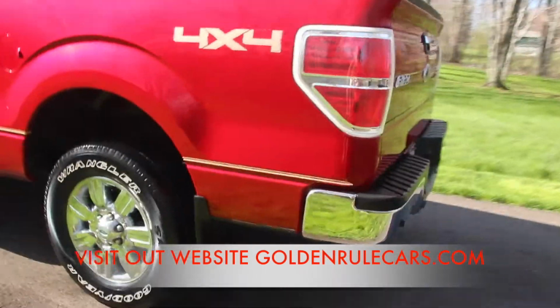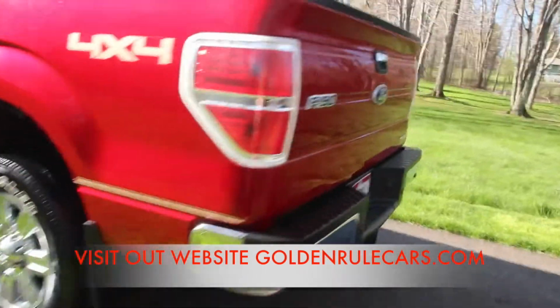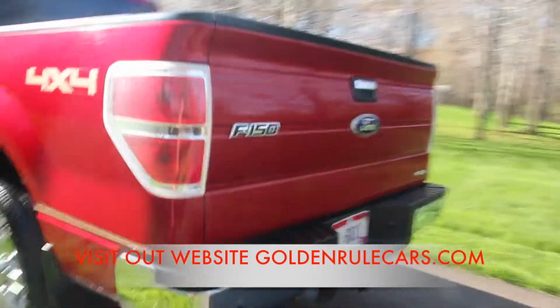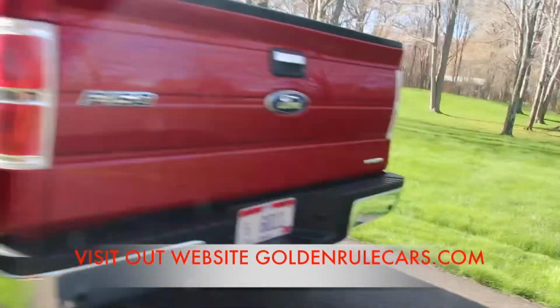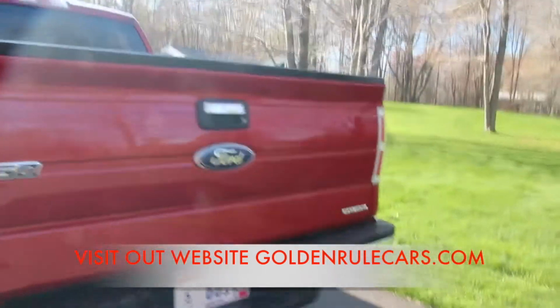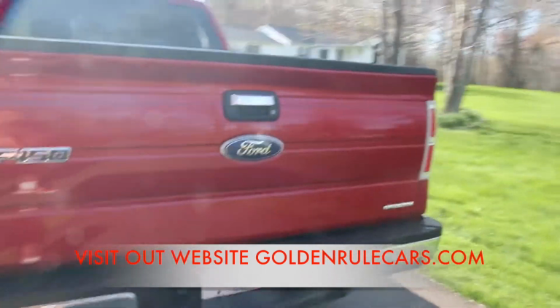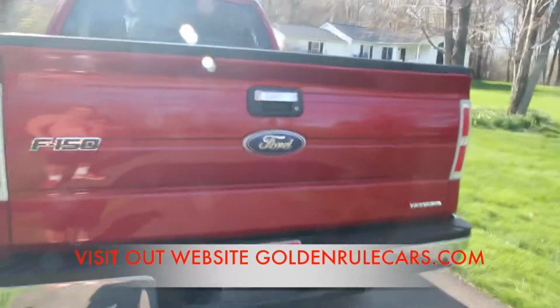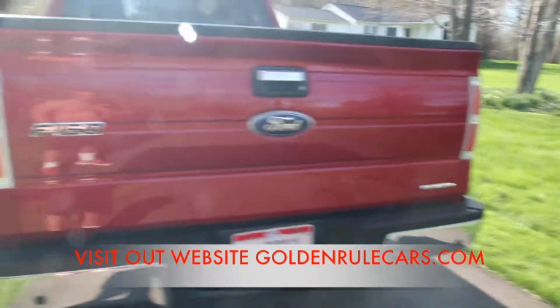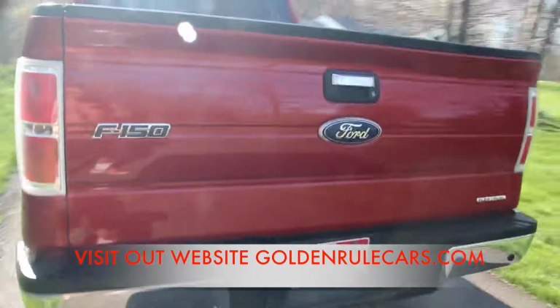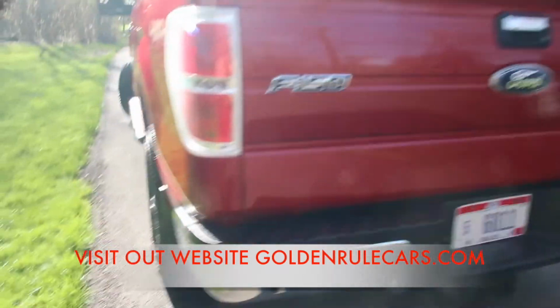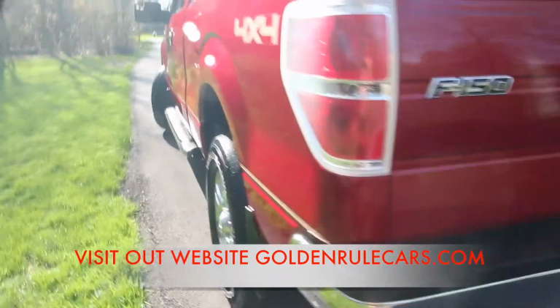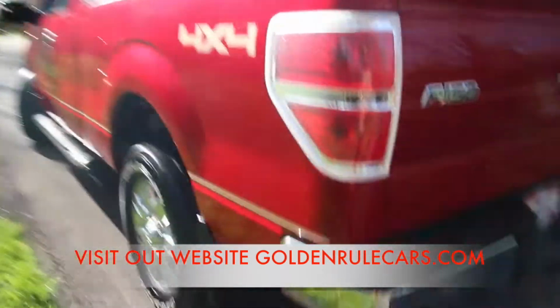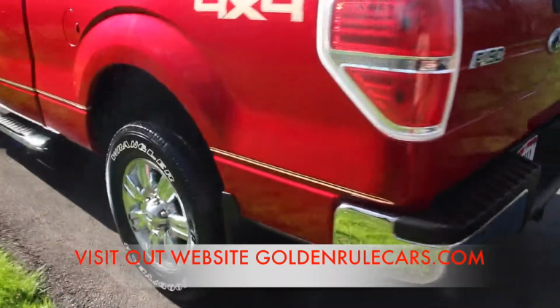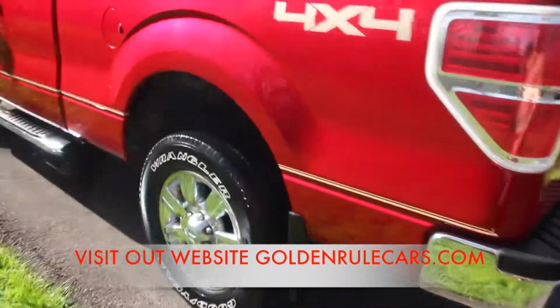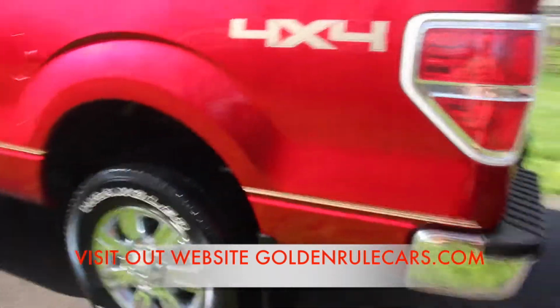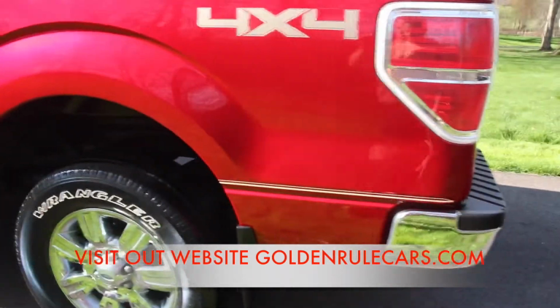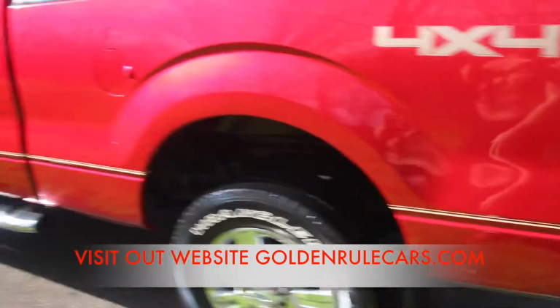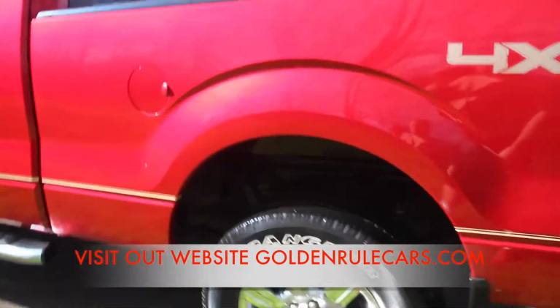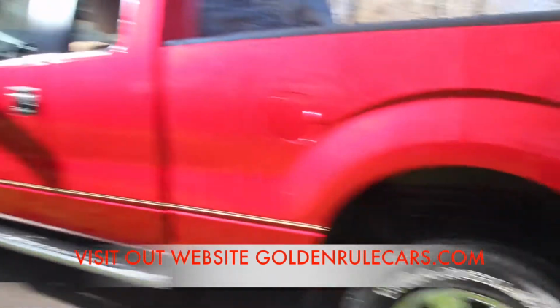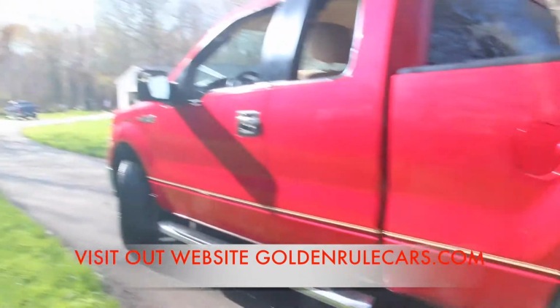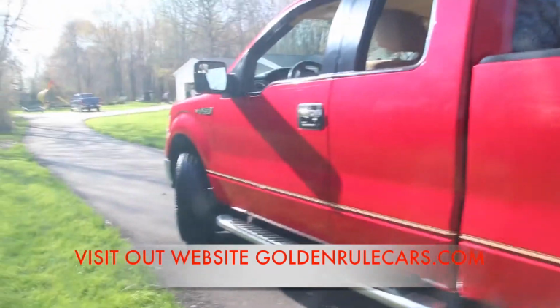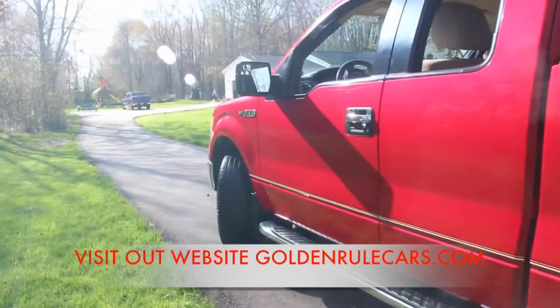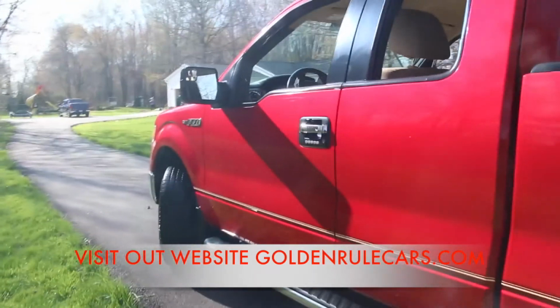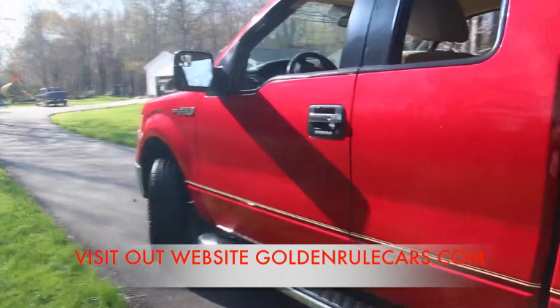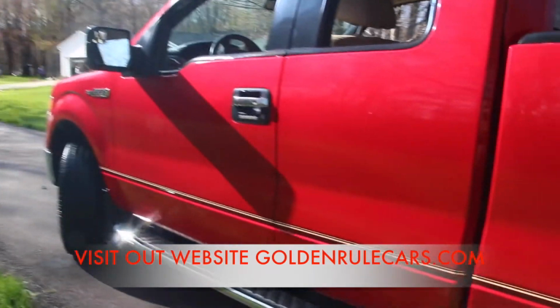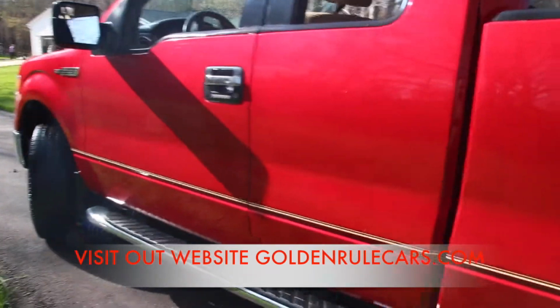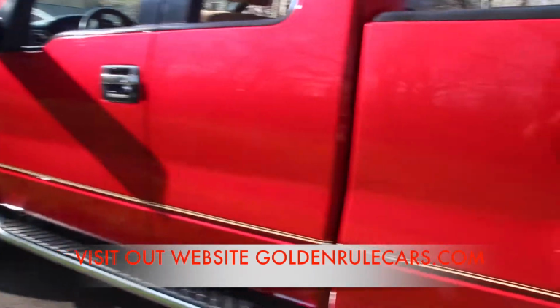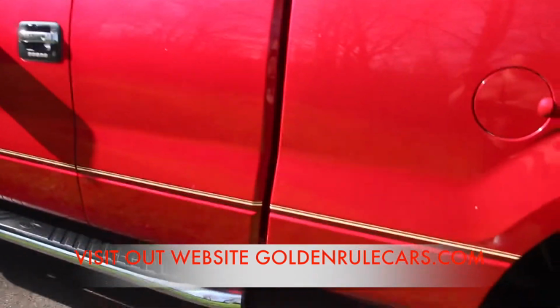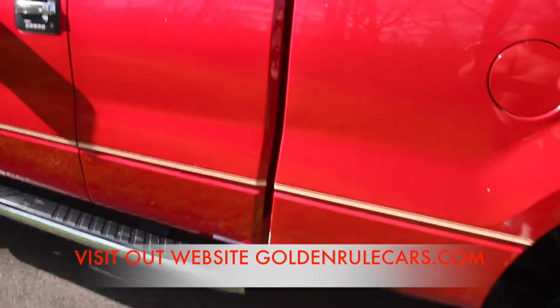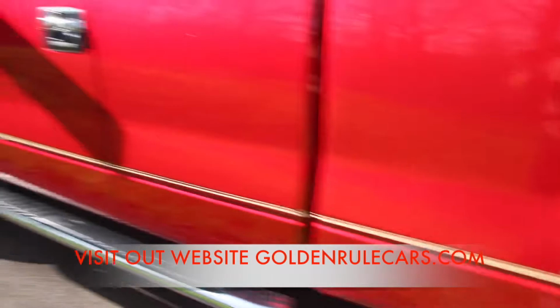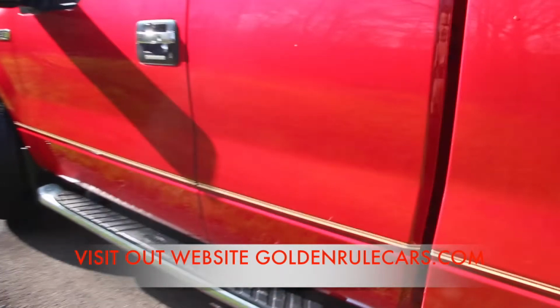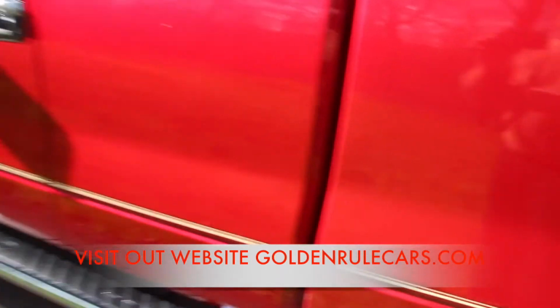One of the things I like to do whenever I'm selling a vehicle is to just go around and point out very minor blemishes that most dealers don't take the time to. I just don't want you to have an inflated opinion of the vehicle and then get disappointed when you have it delivered or pick it up.